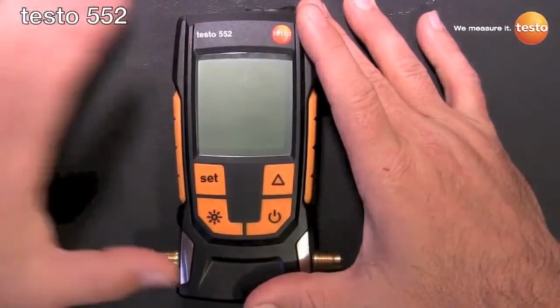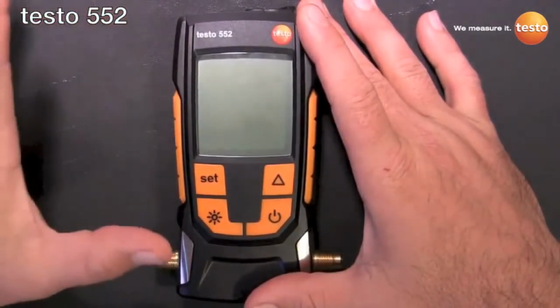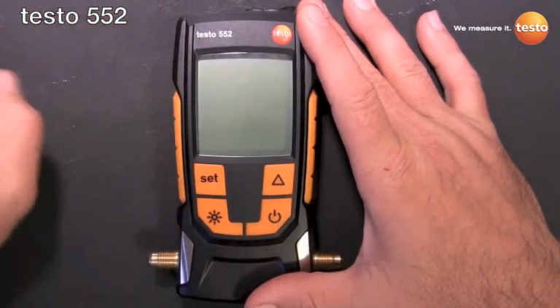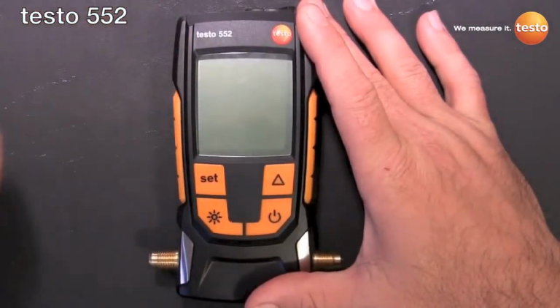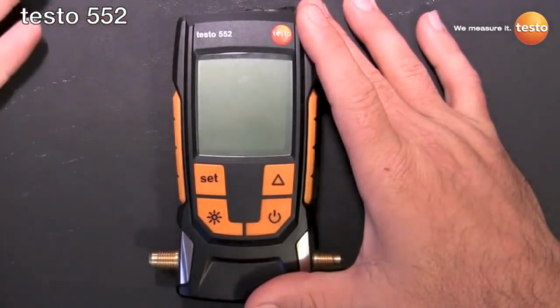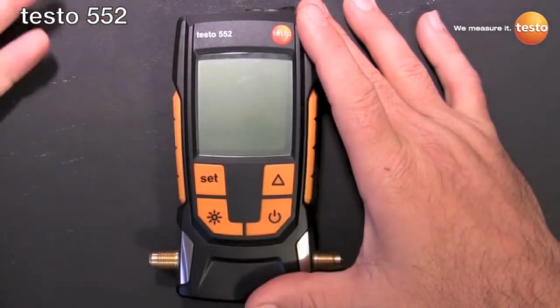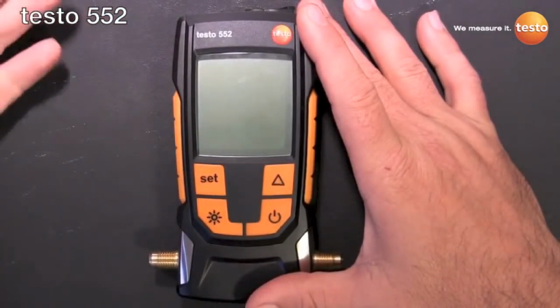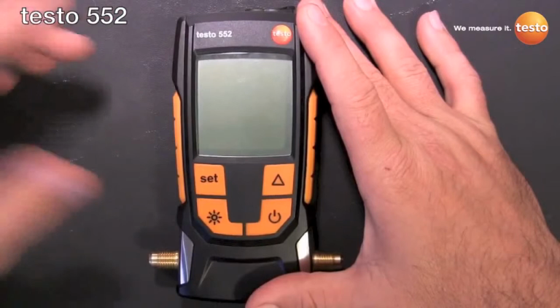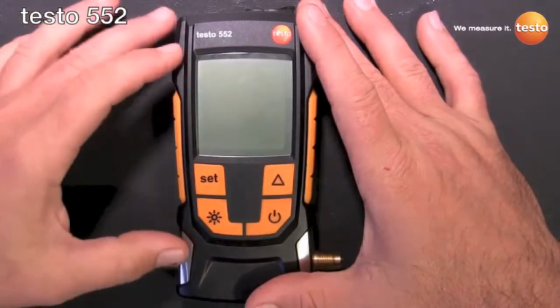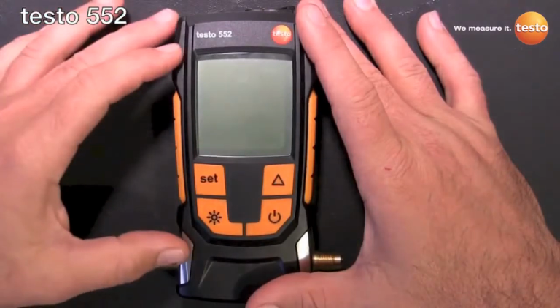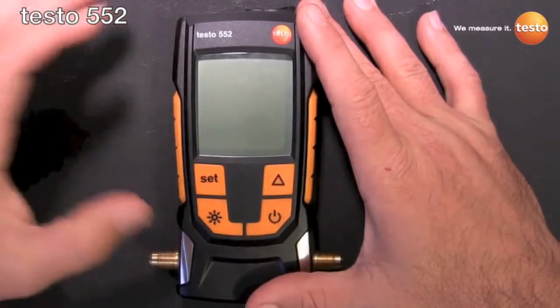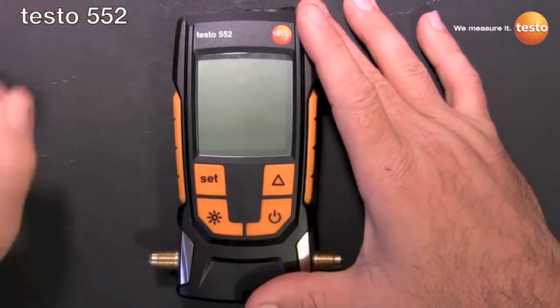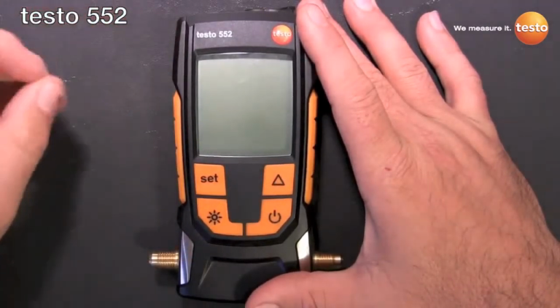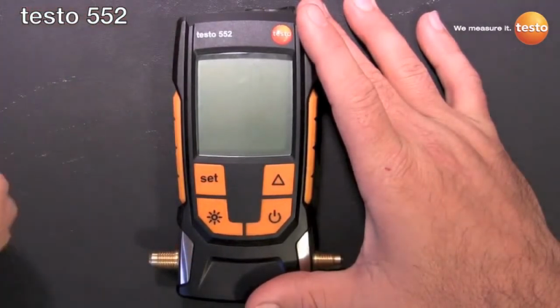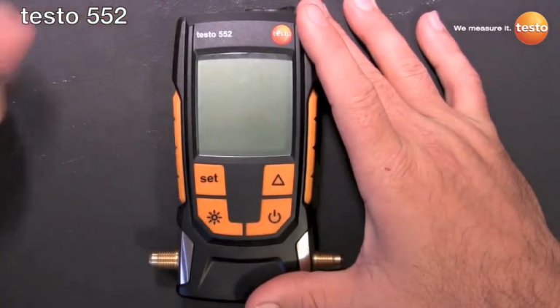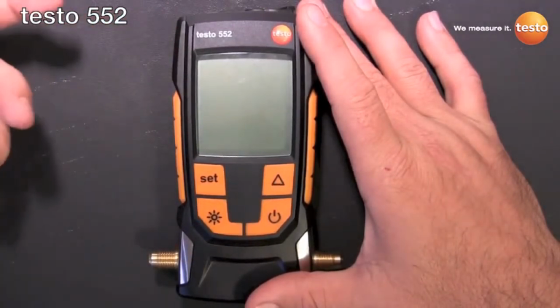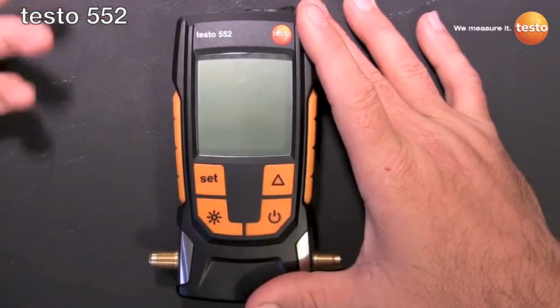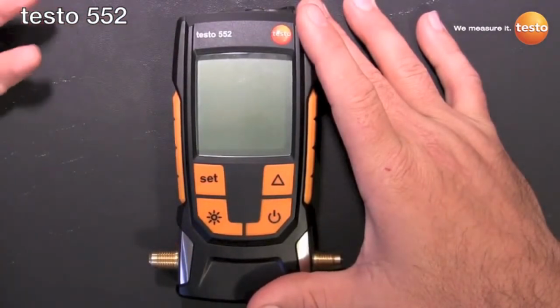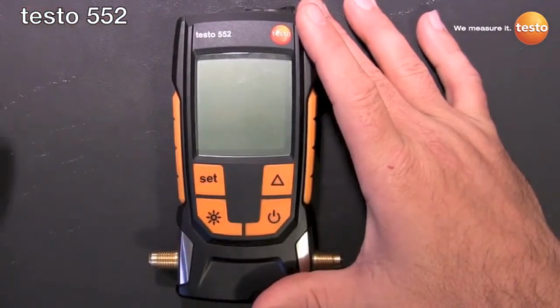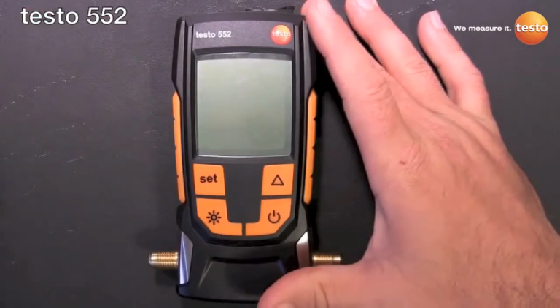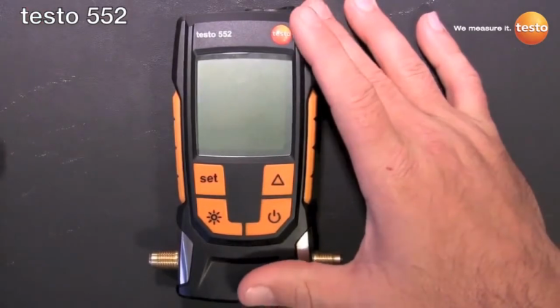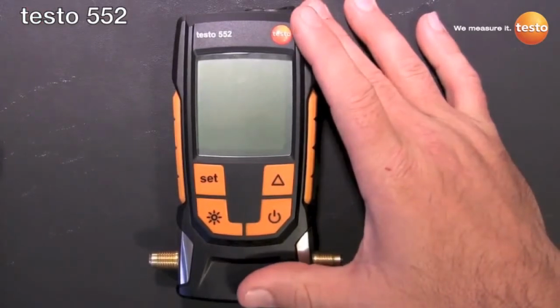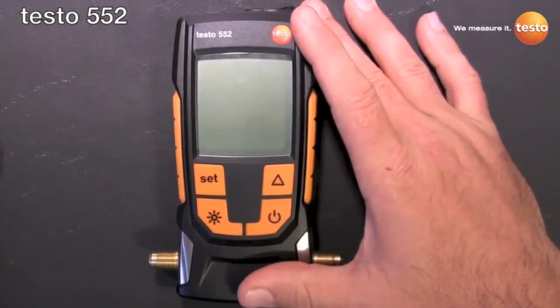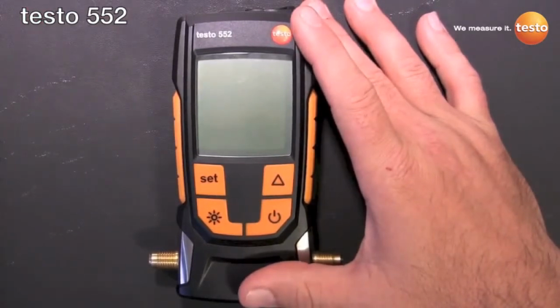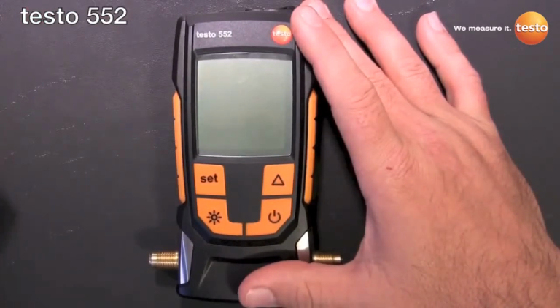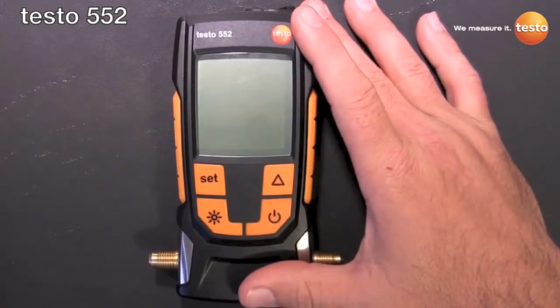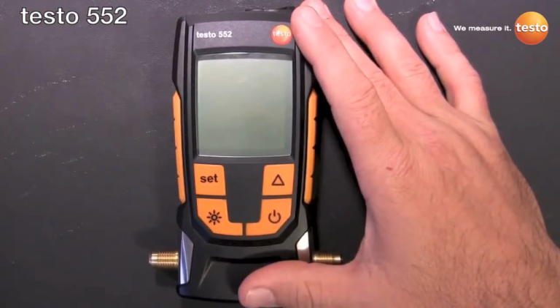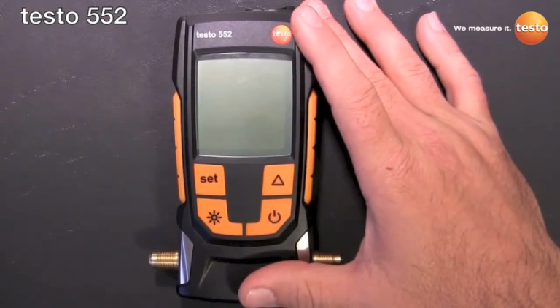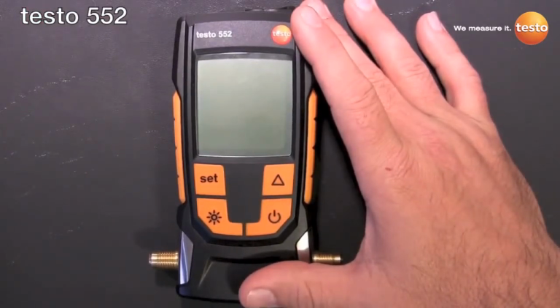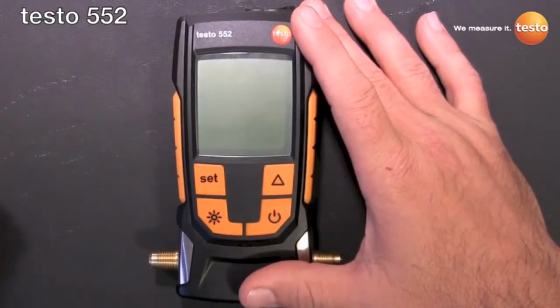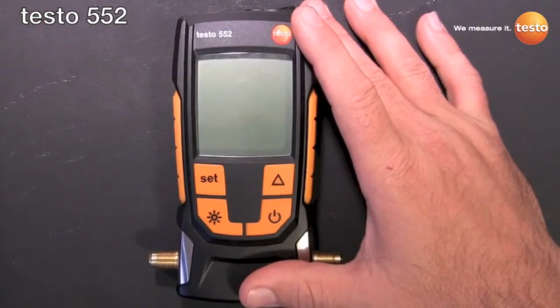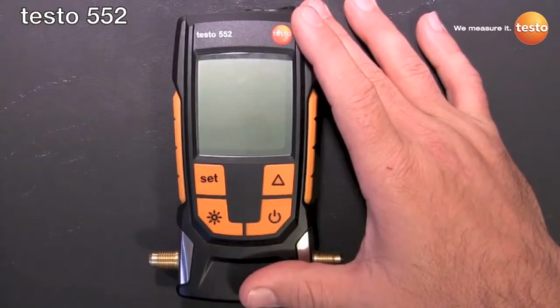The biggest thing is we don't use a Pirani gauge — we use an absolute pressure sensor. Because of that, what that means to you in the field is there's no chance of oil contamination, which means there's no cleaning necessary, which means it's always accurate.